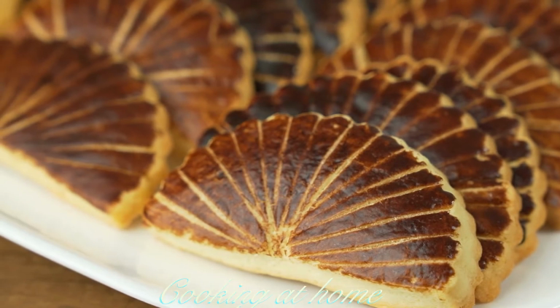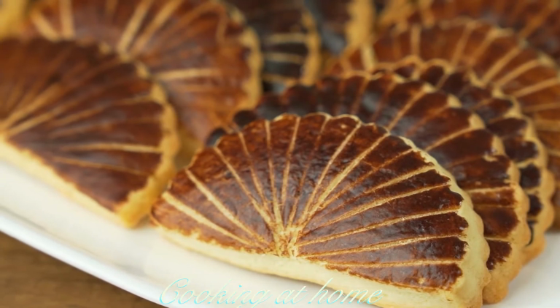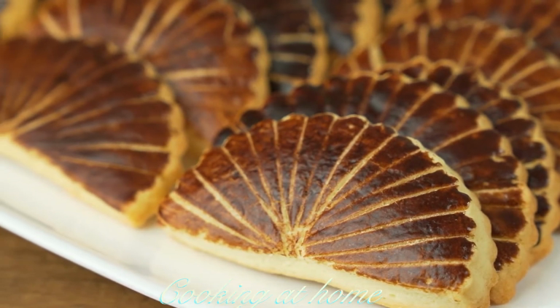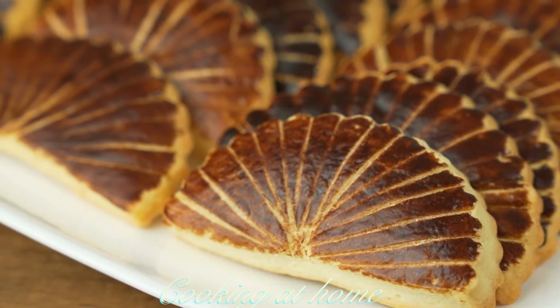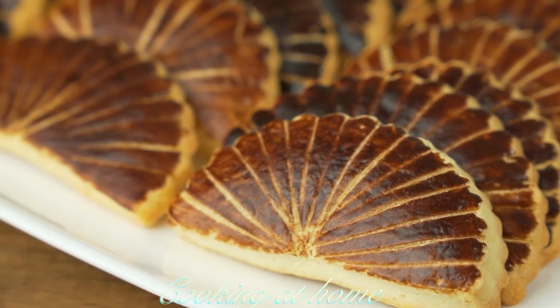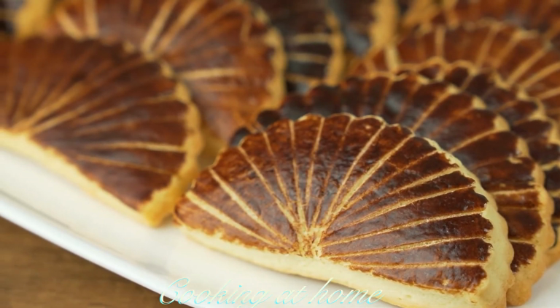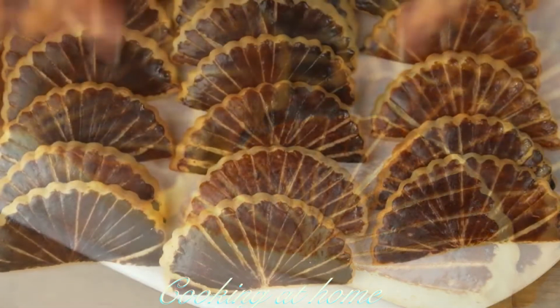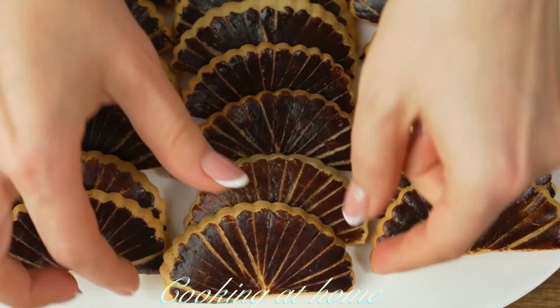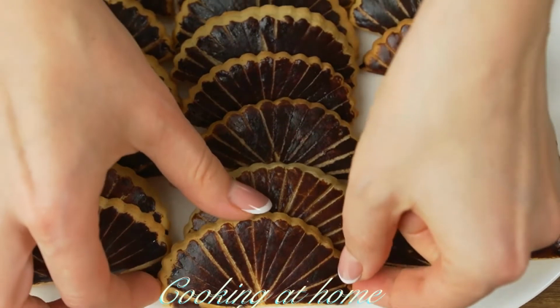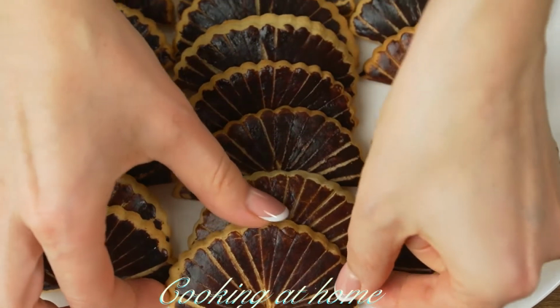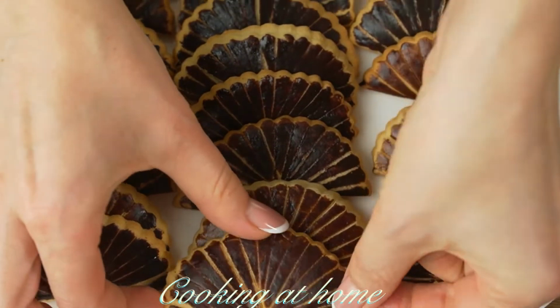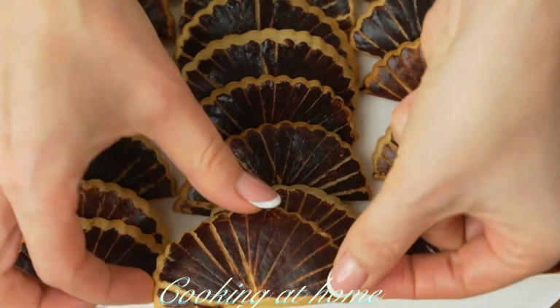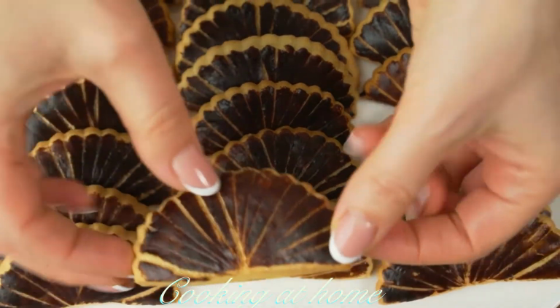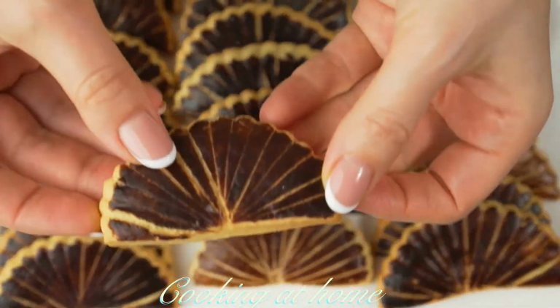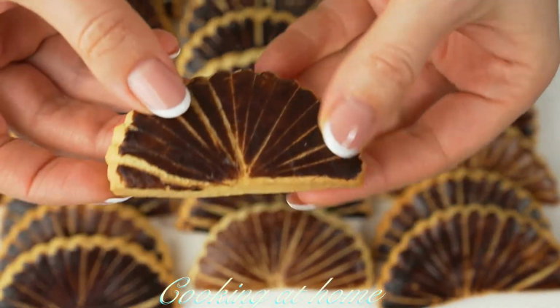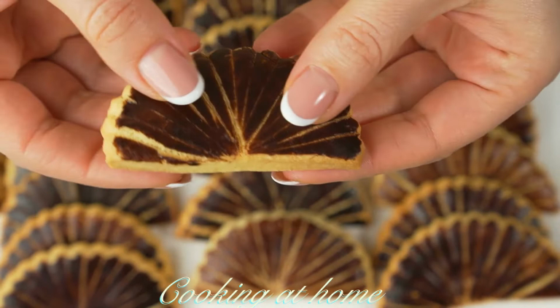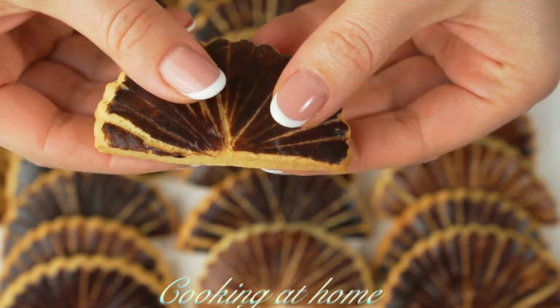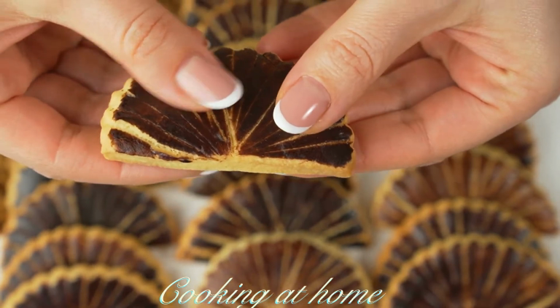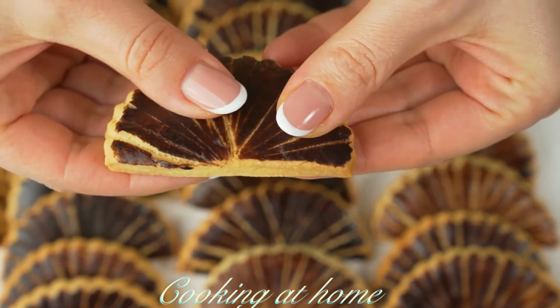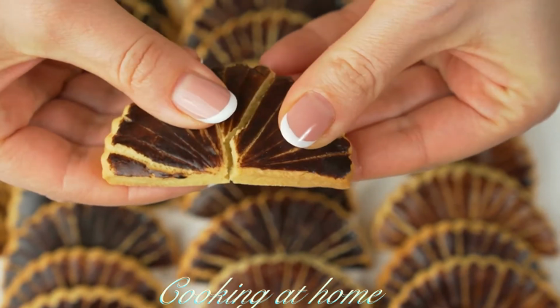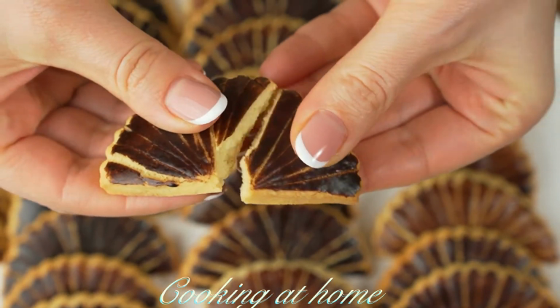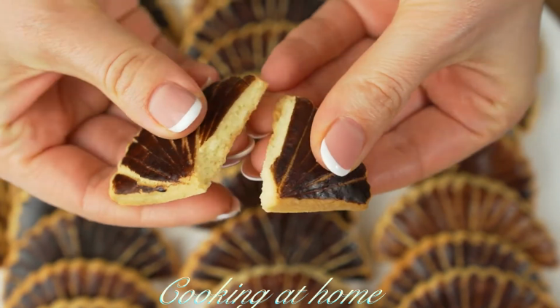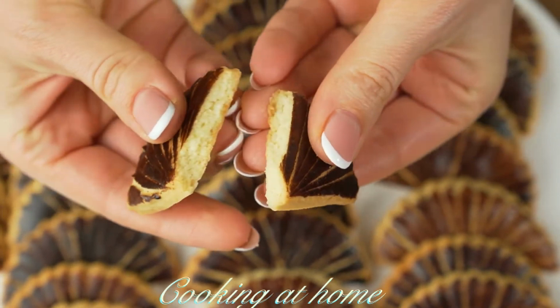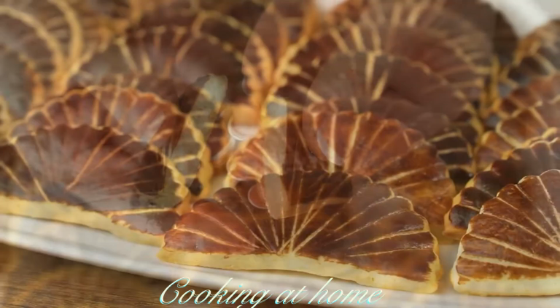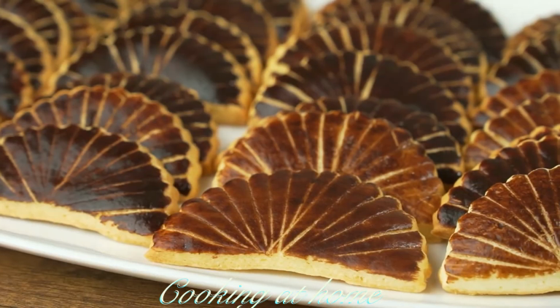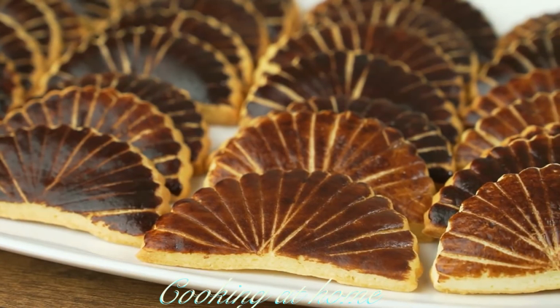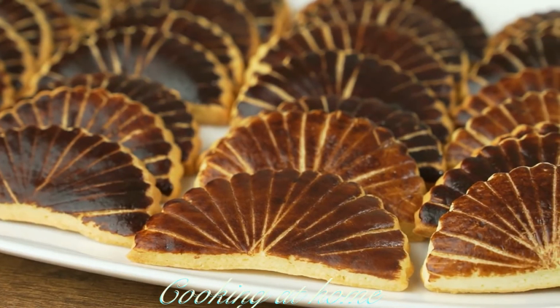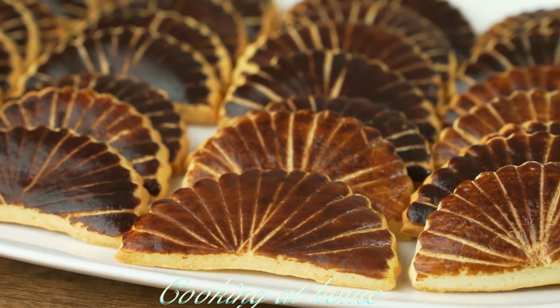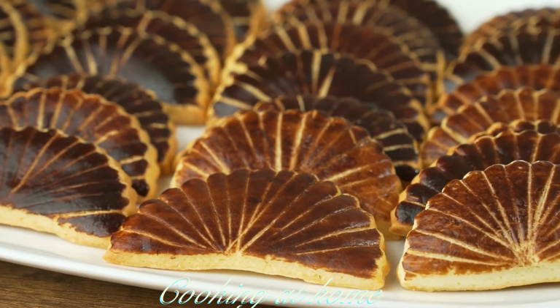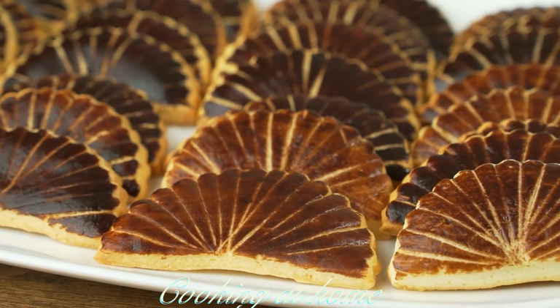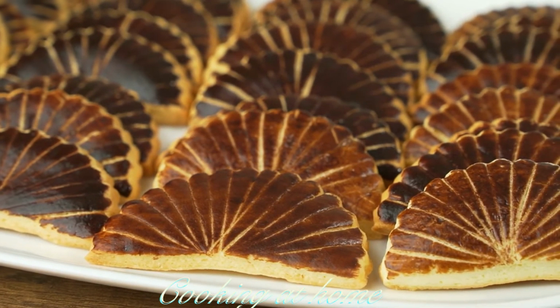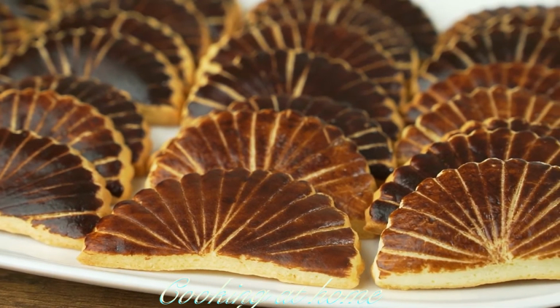It's super easy to make, delicious, and a very beautiful recipe. I hope you enjoyed it, and if you did, give me a like and subscribe to my channel to see more of my videos. Thank you for watching!